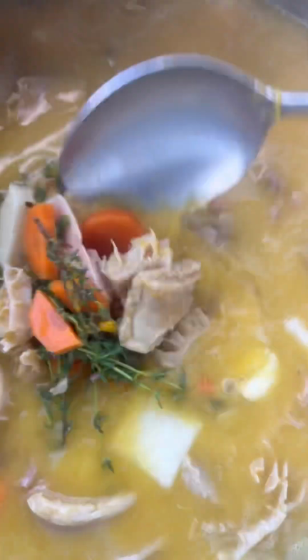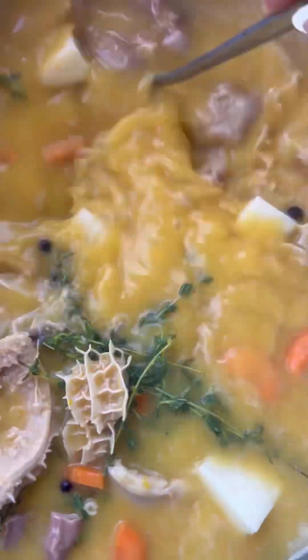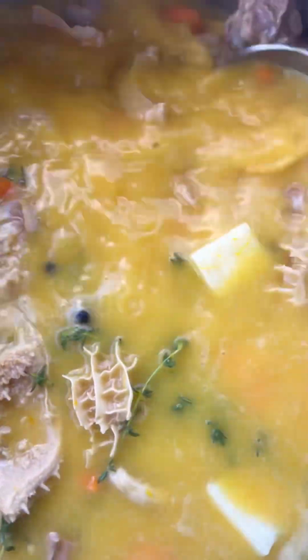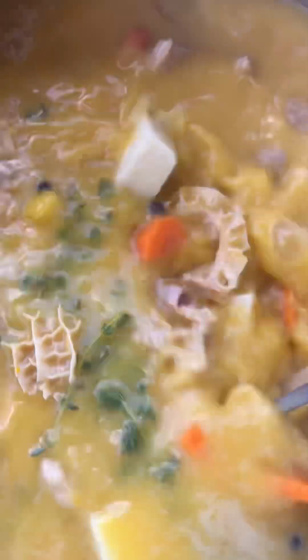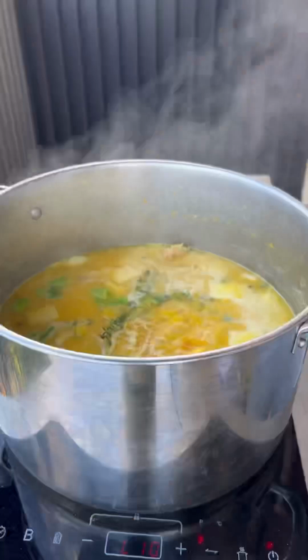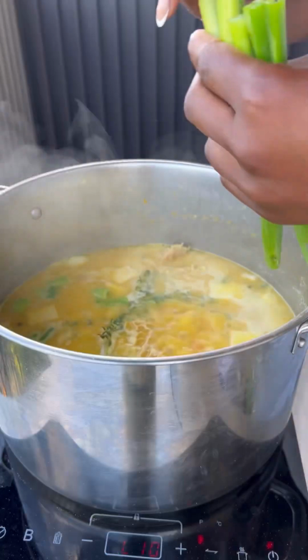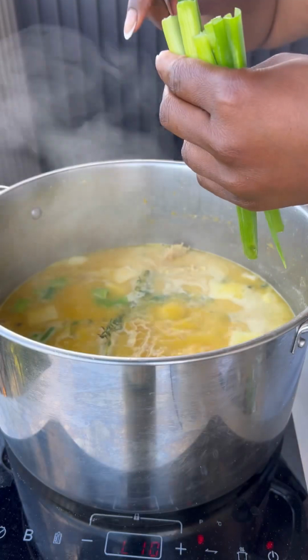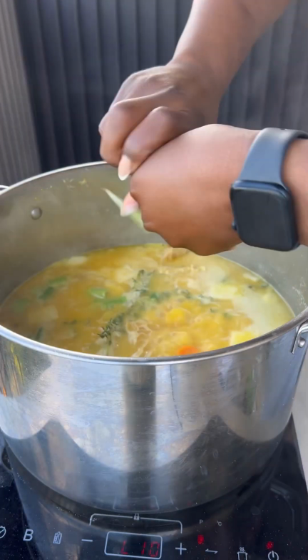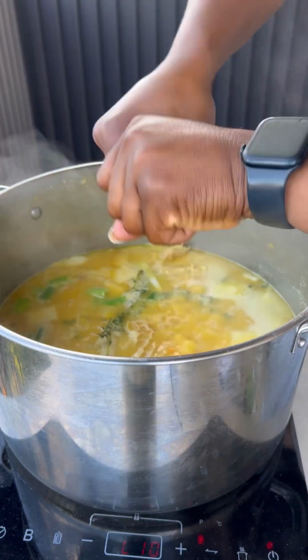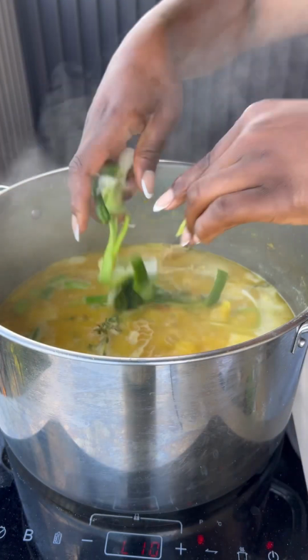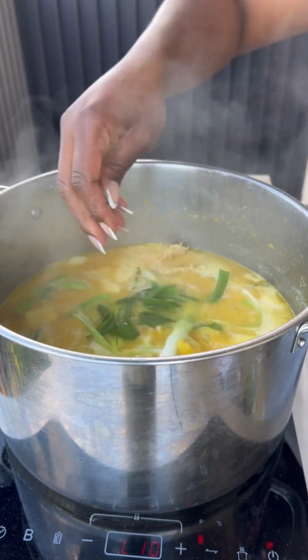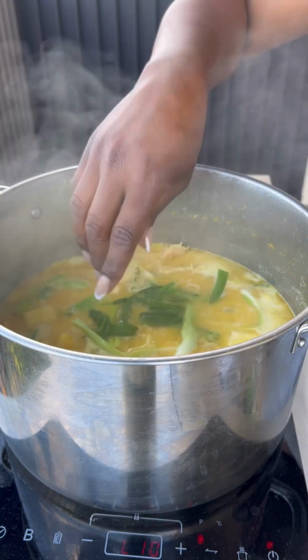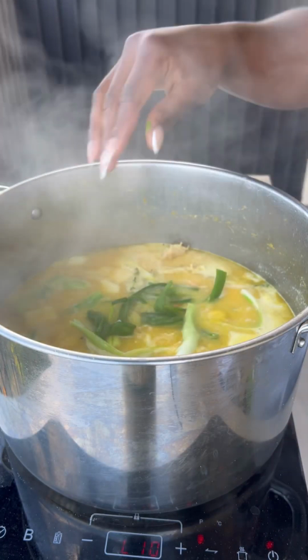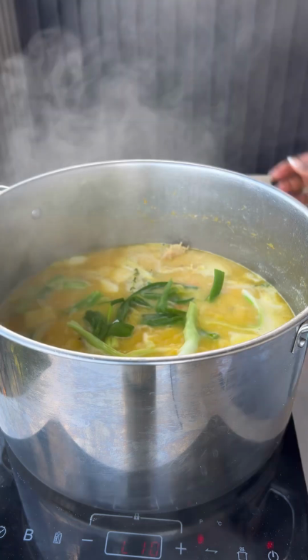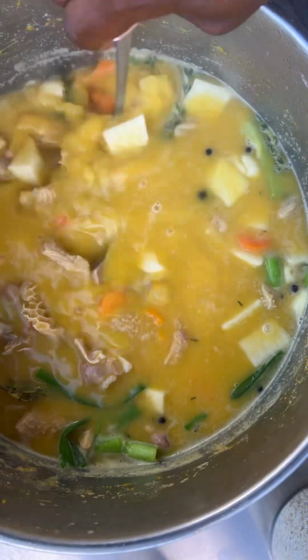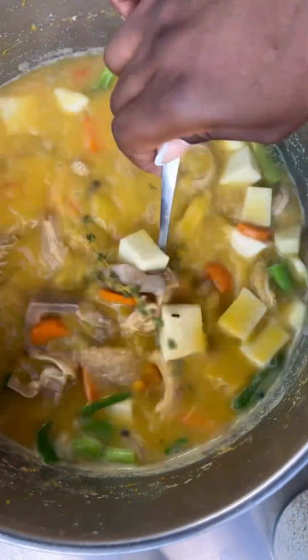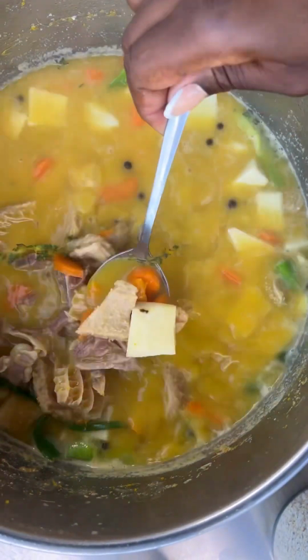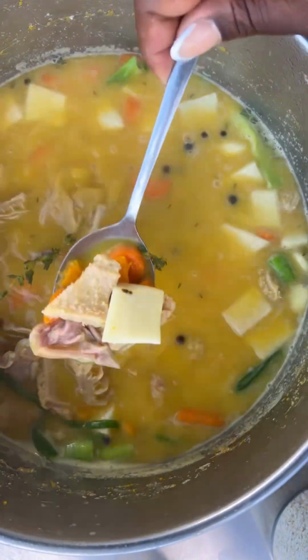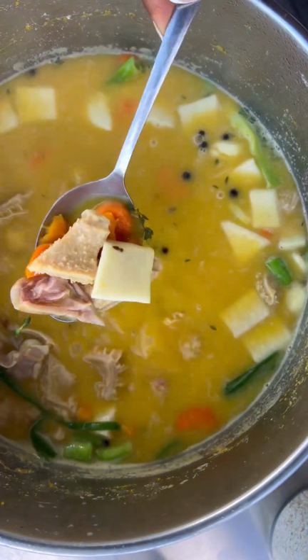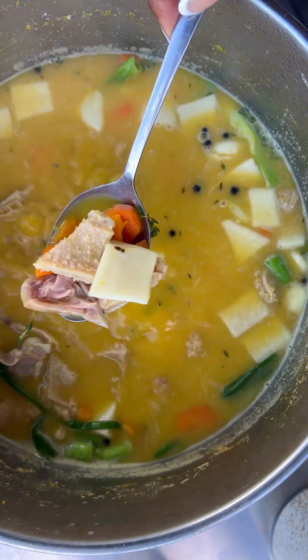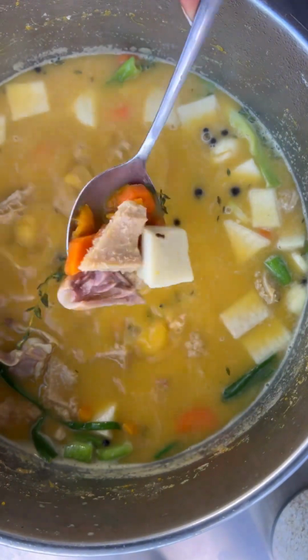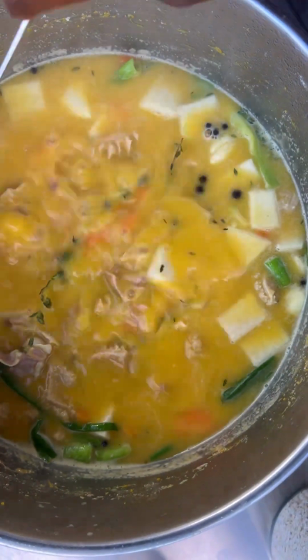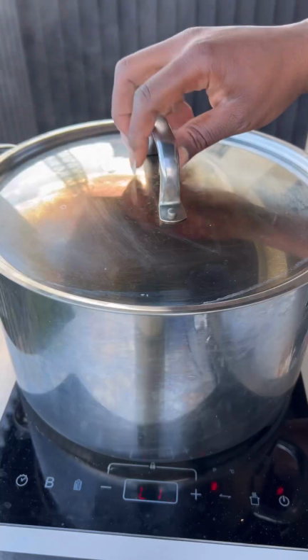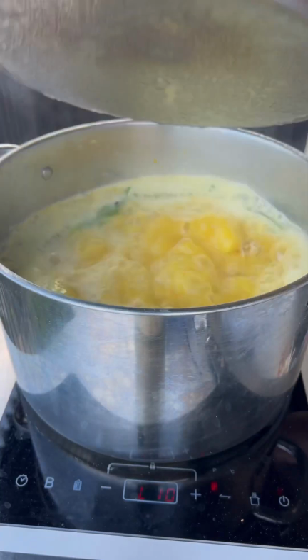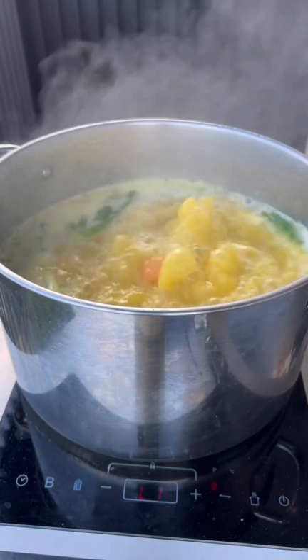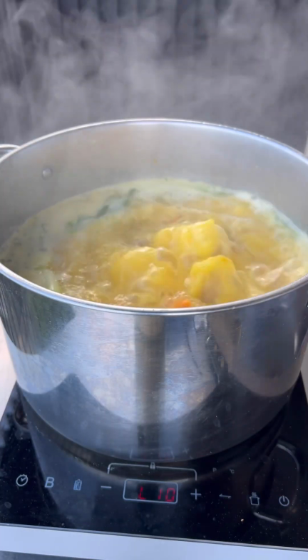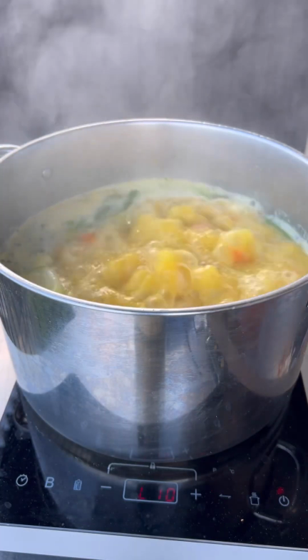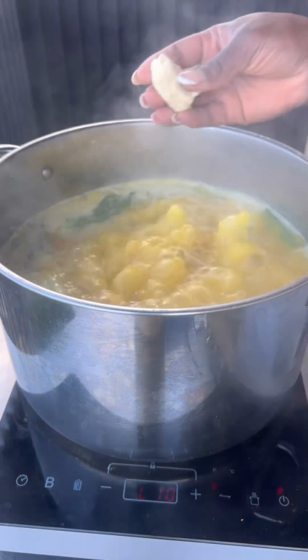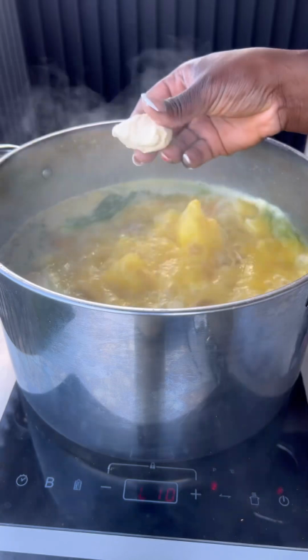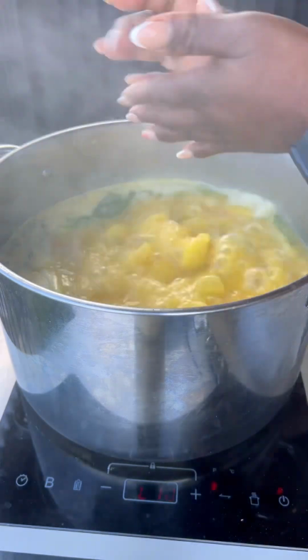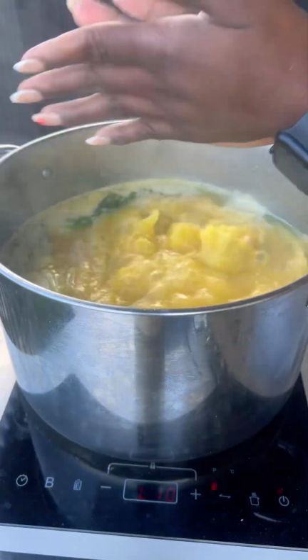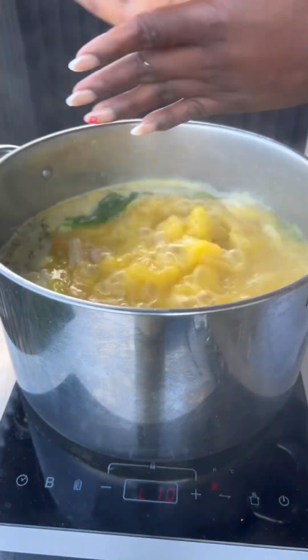Then I added in my spring onions — I cut the top and bottom off and gave them a good twist to mash them up in my hands. I added those into the pot and added in some more hot water from the kettle.